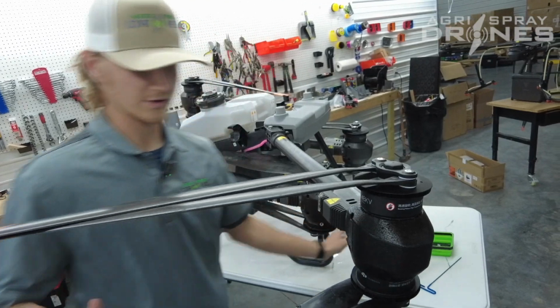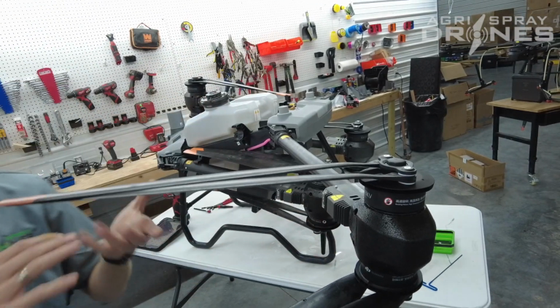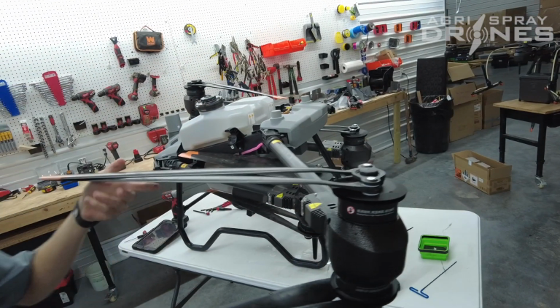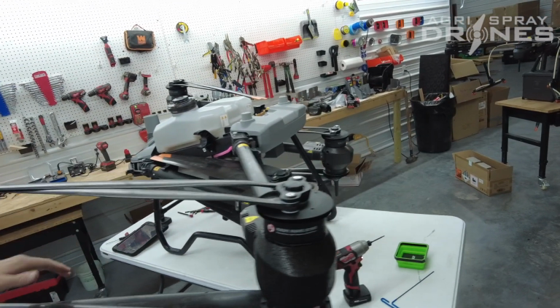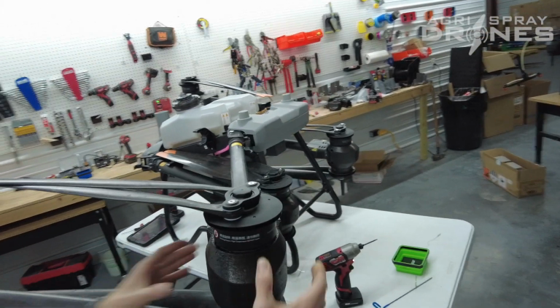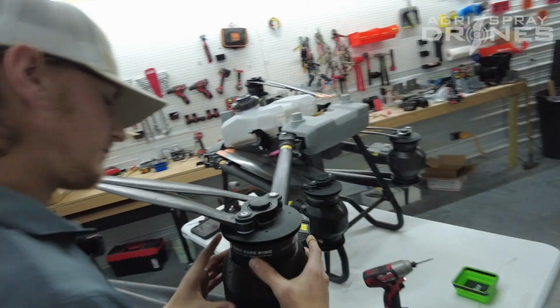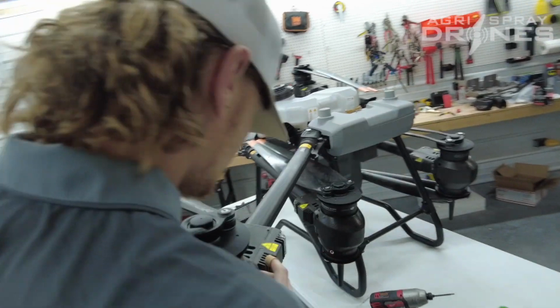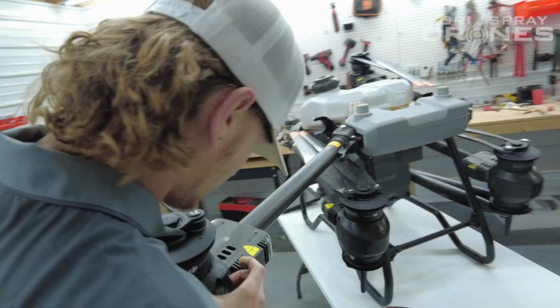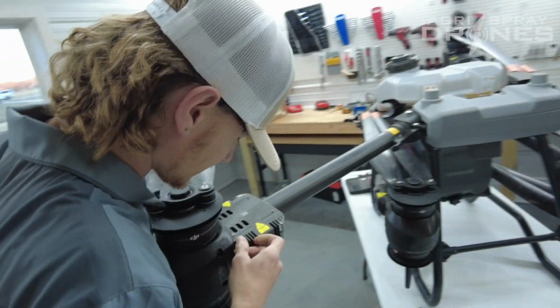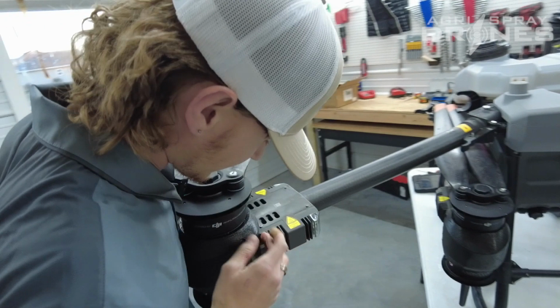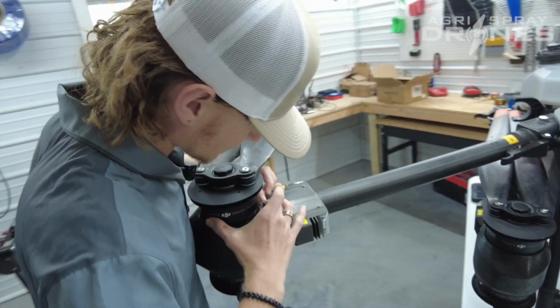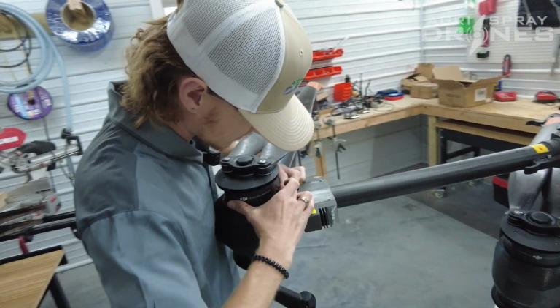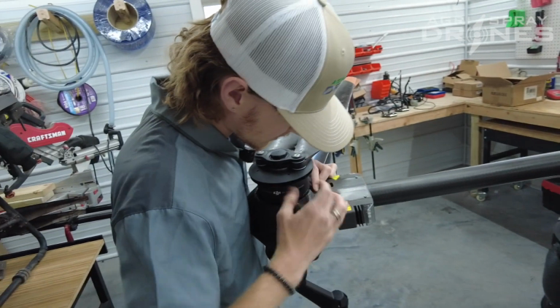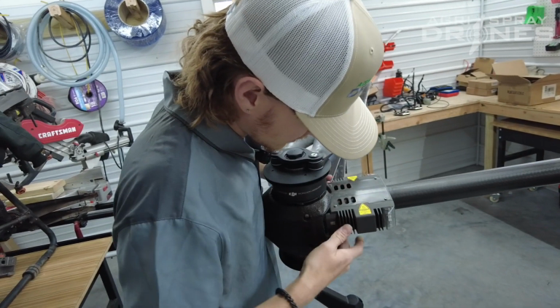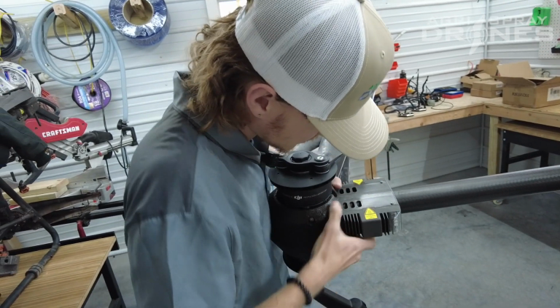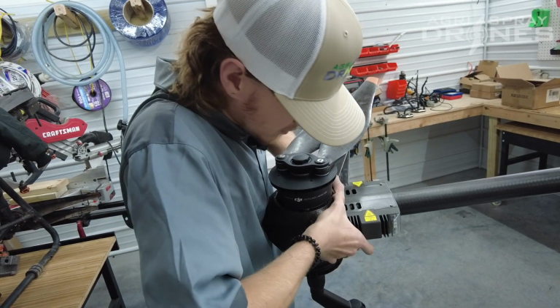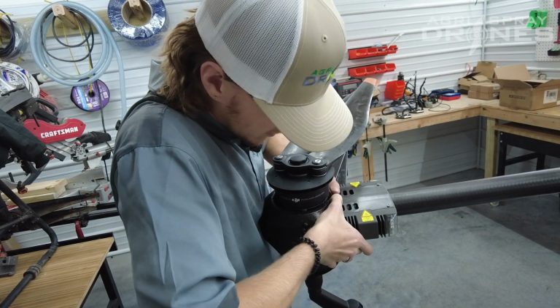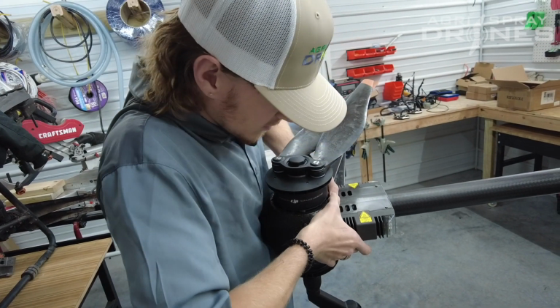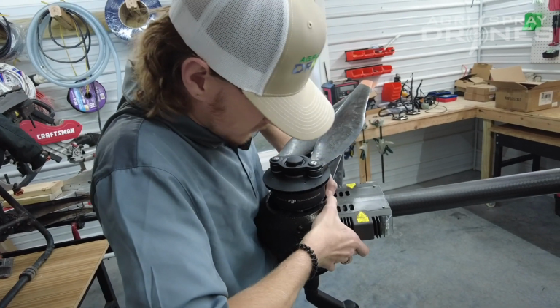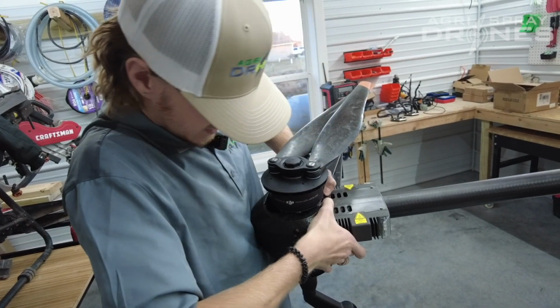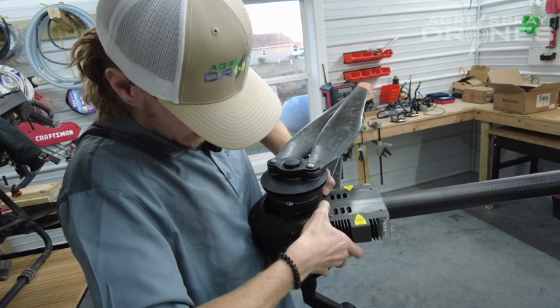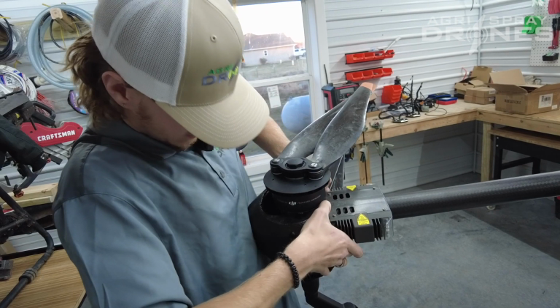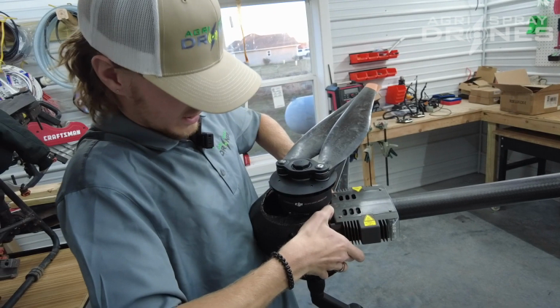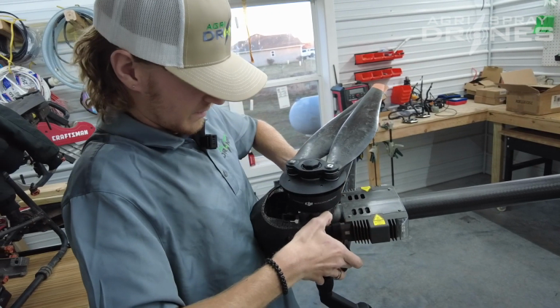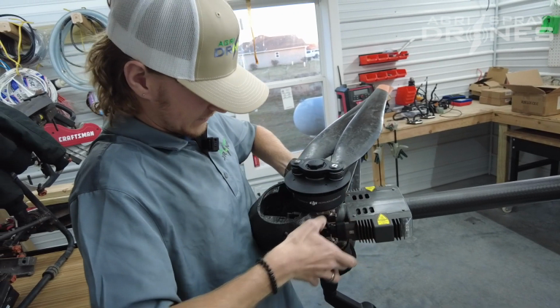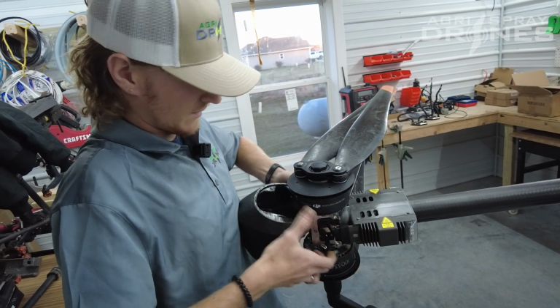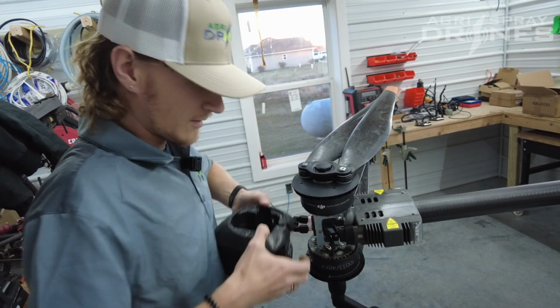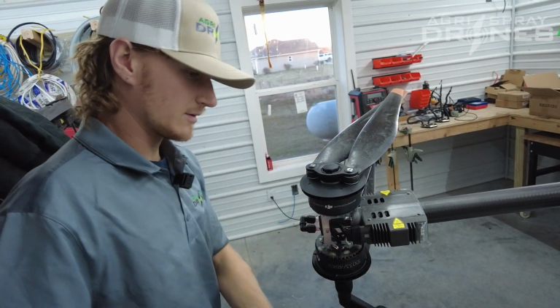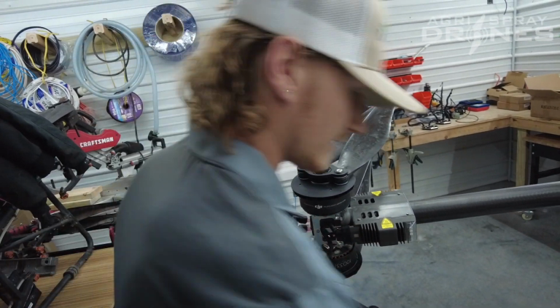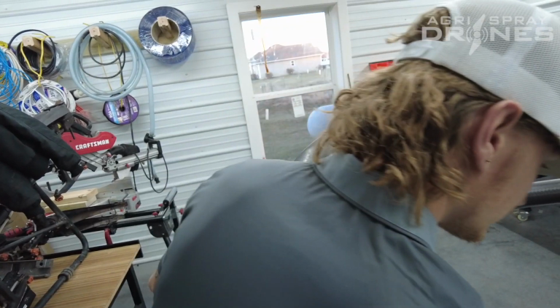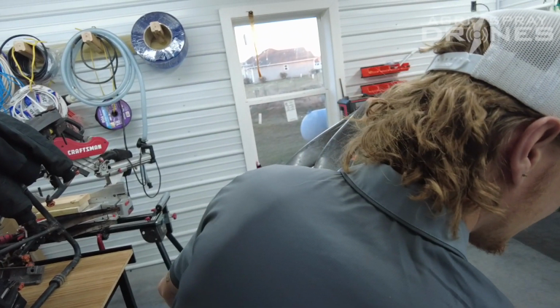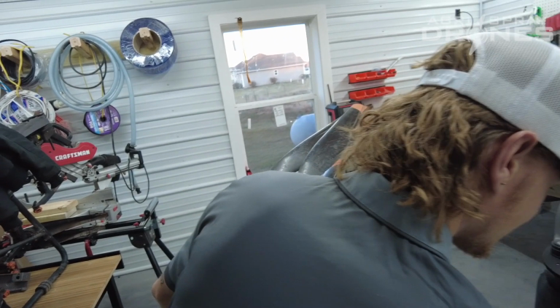Now that you've done that, you're going to want to carefully take these off. These are very fragile — very easy to break. They're just styrofoam. Now that's off.